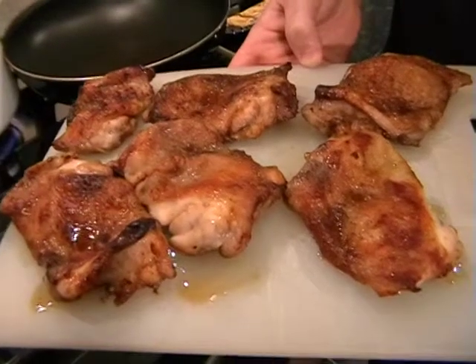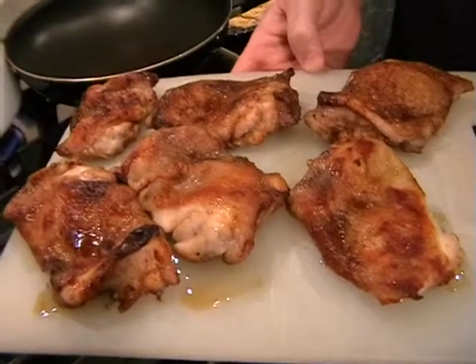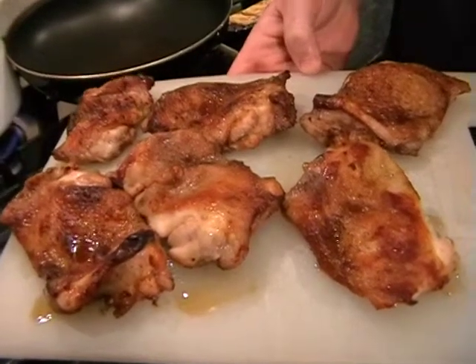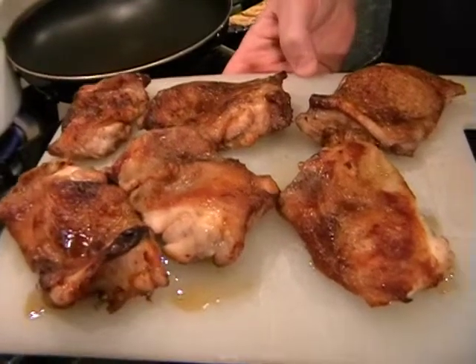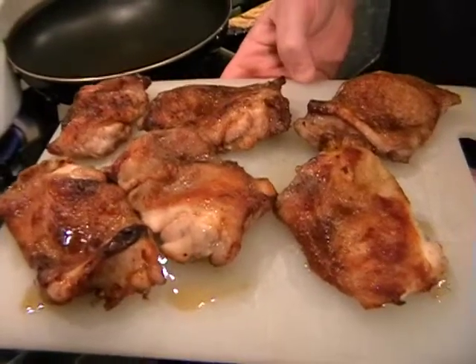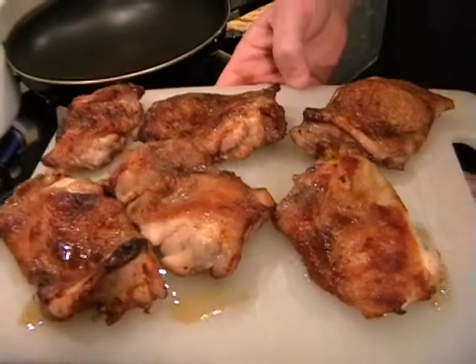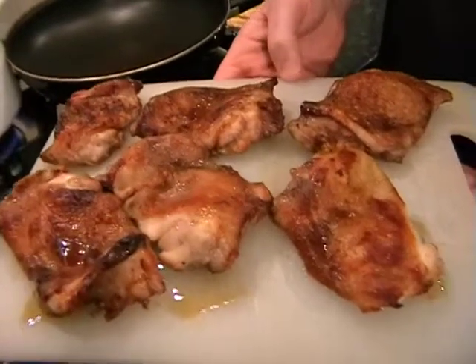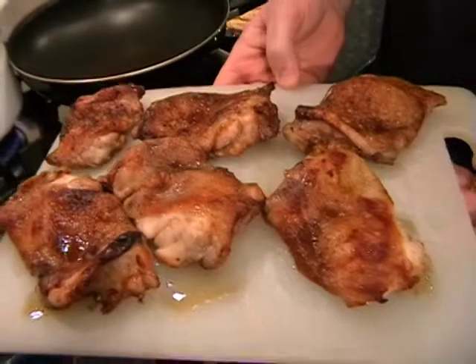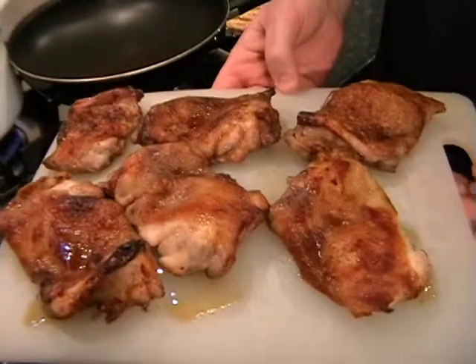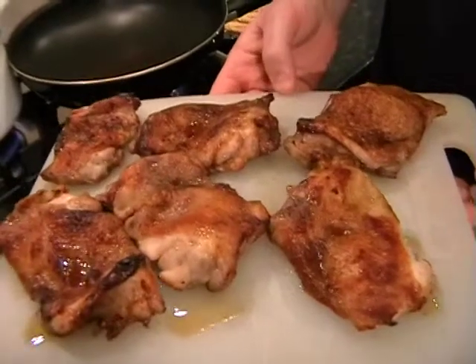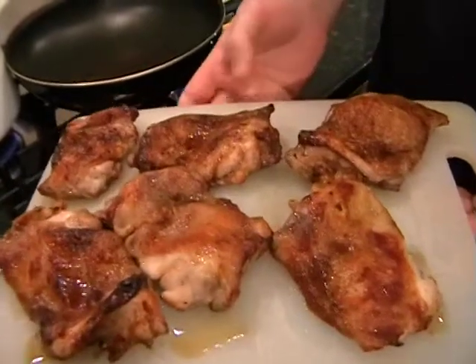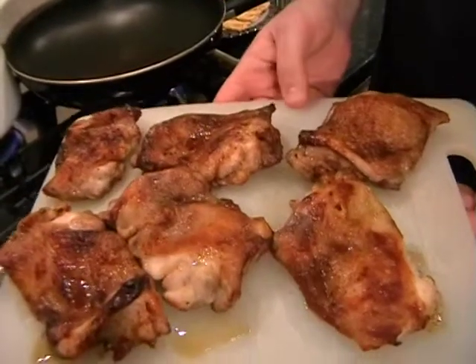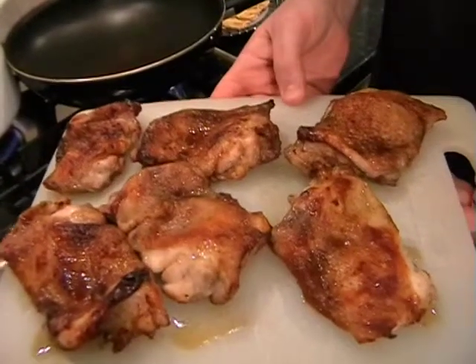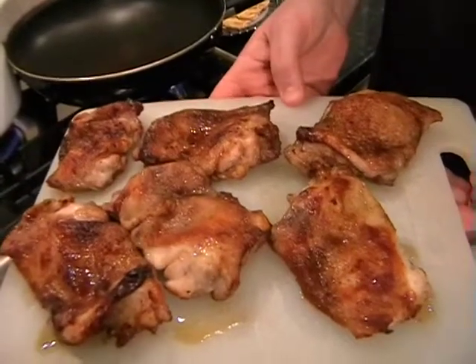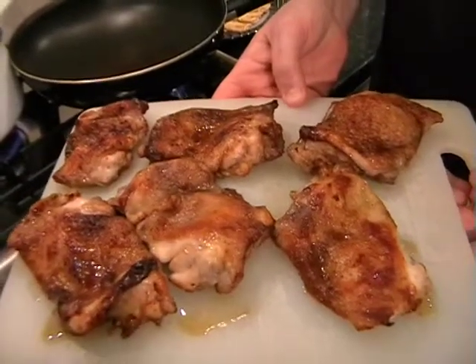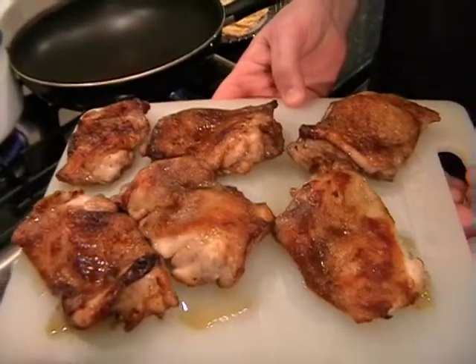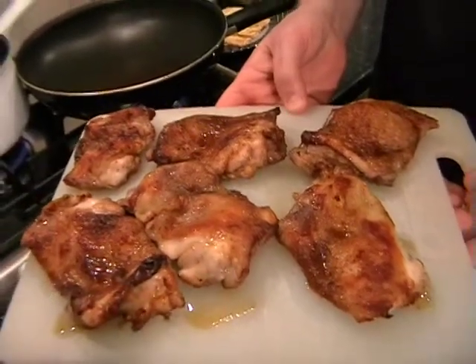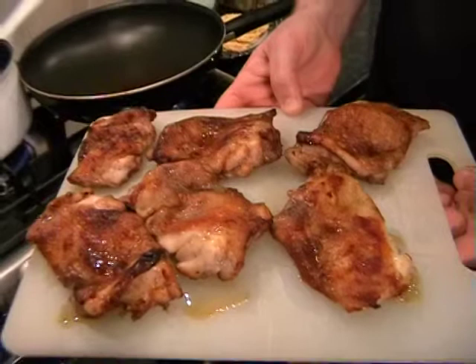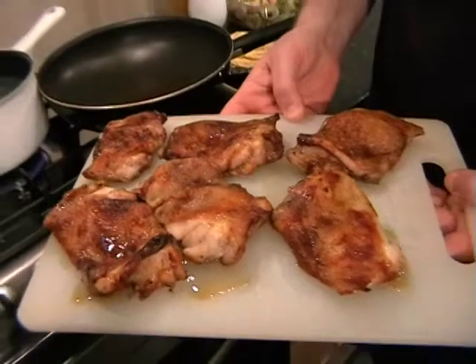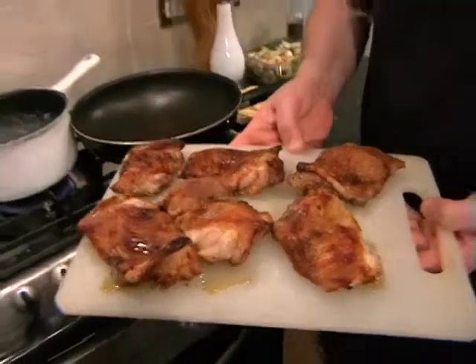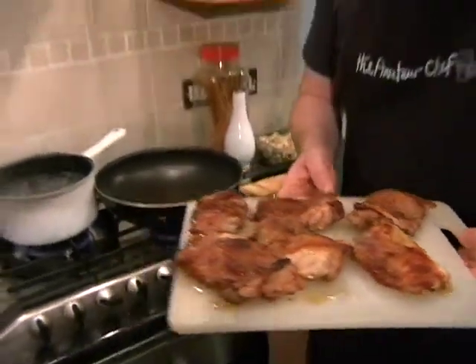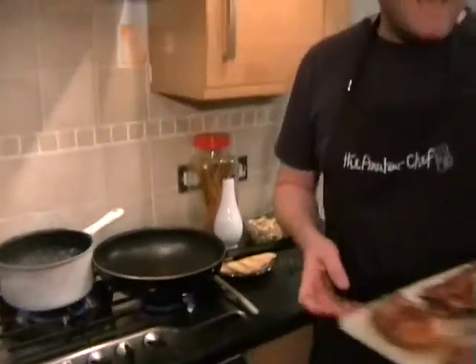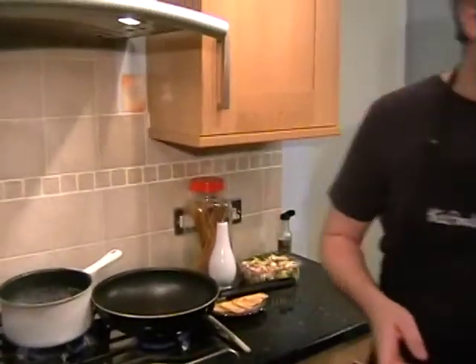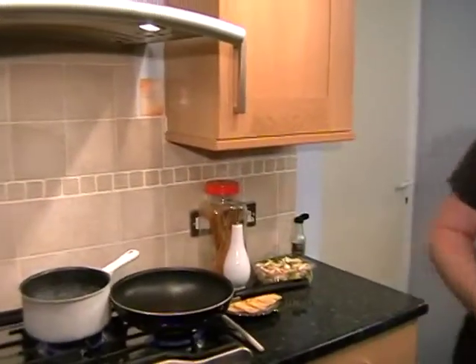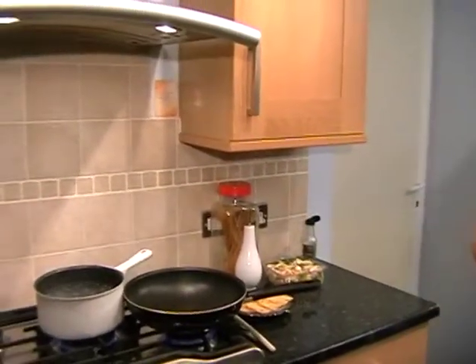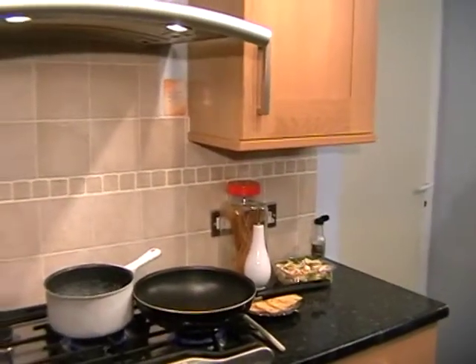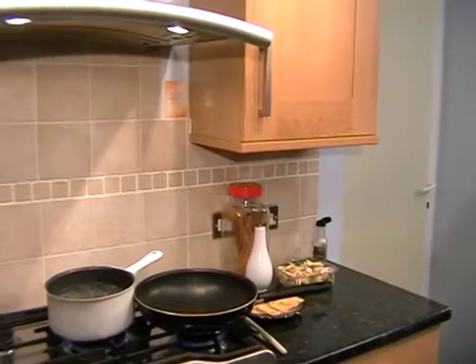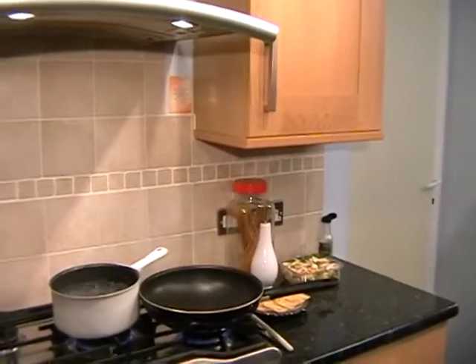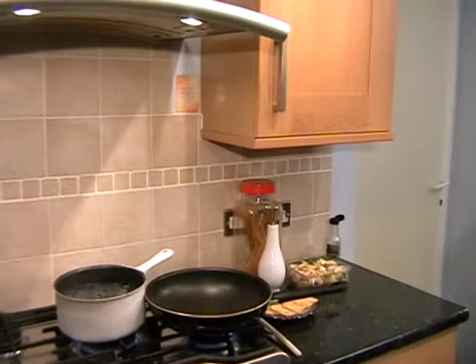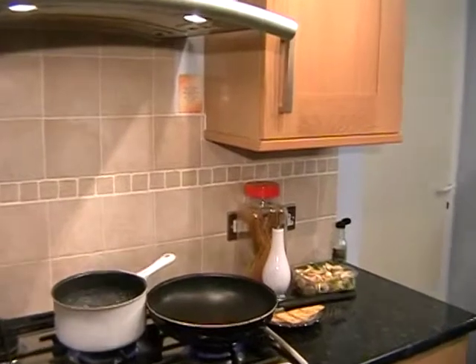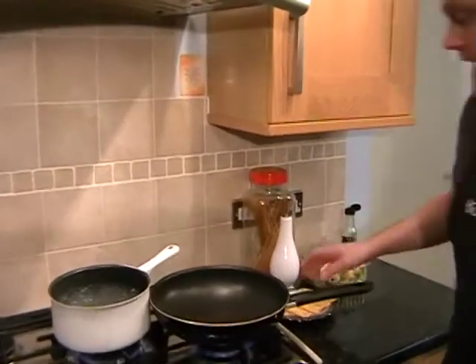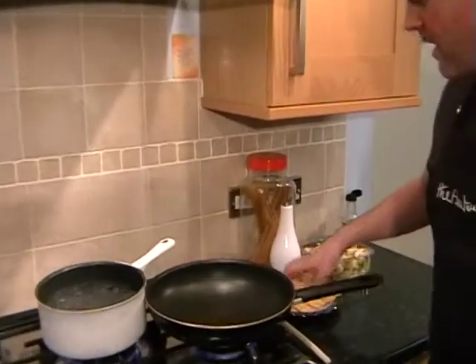It's been 20 minutes and I've taken the thighs out of the oven and just popped them on a board. Hopefully yours are looking something like this. The skins will have crisped up nicely and your kitchen is smelling absolutely fantastic. And now we can get on.